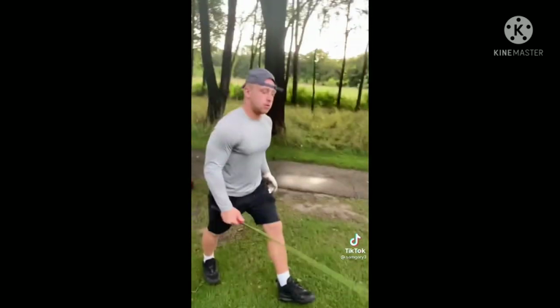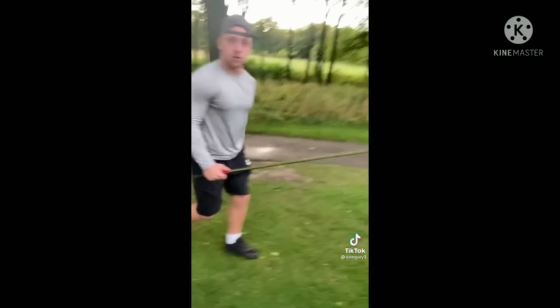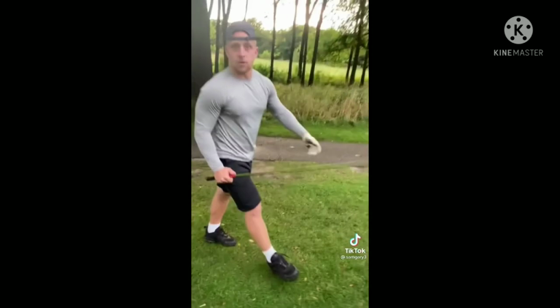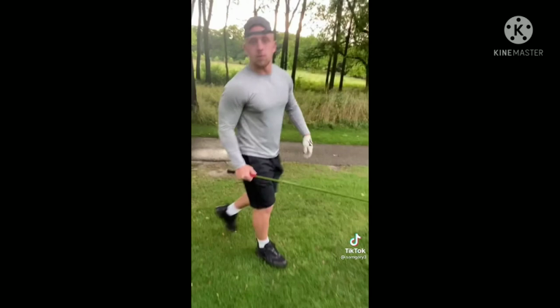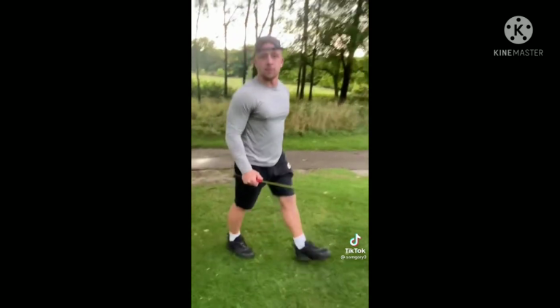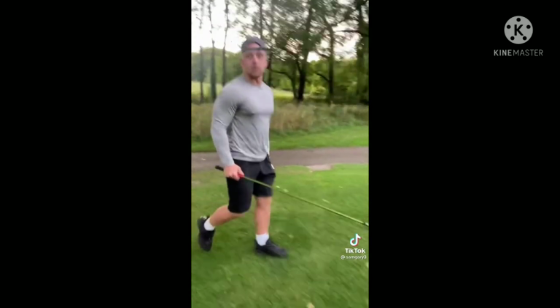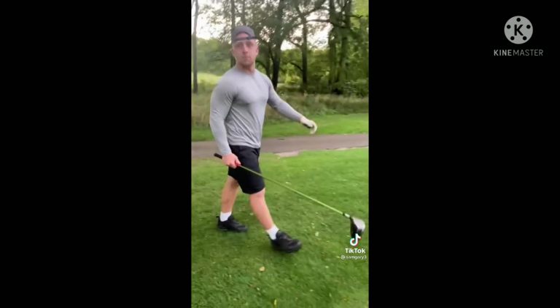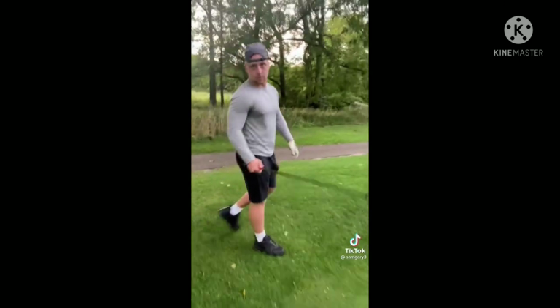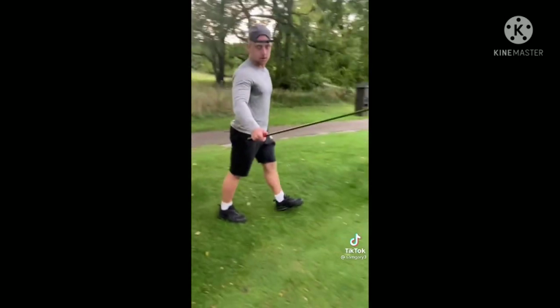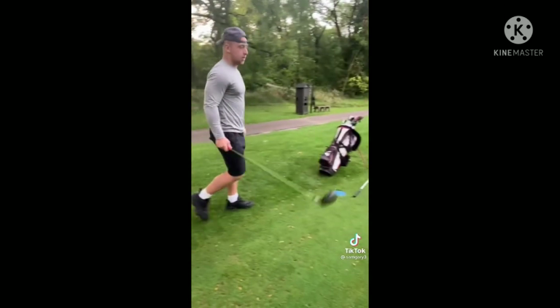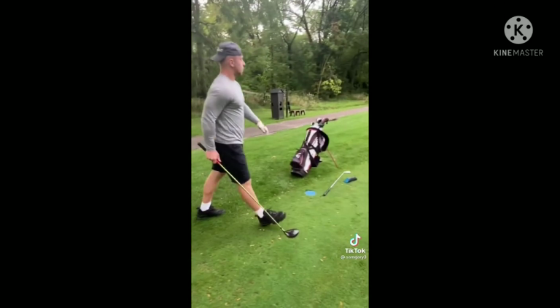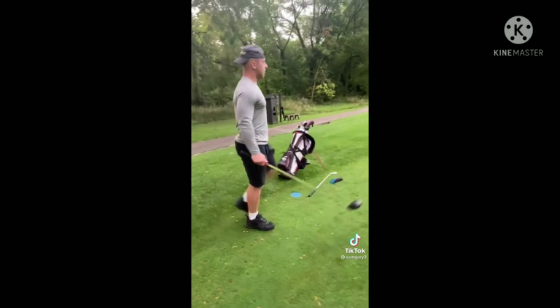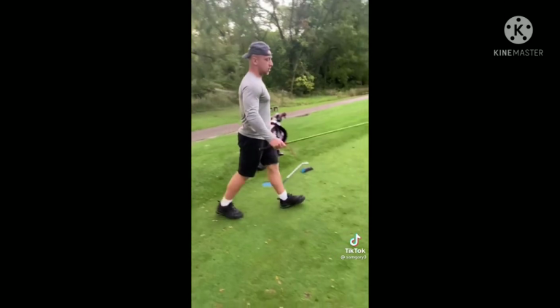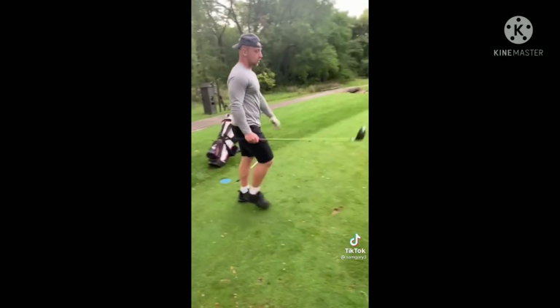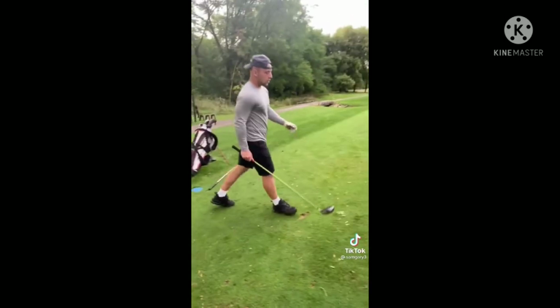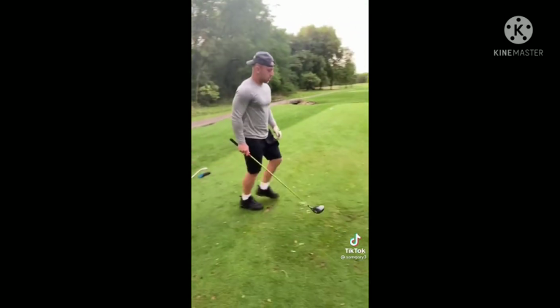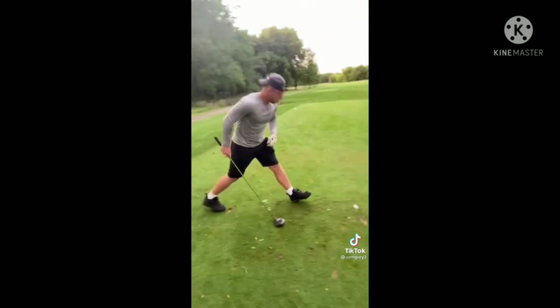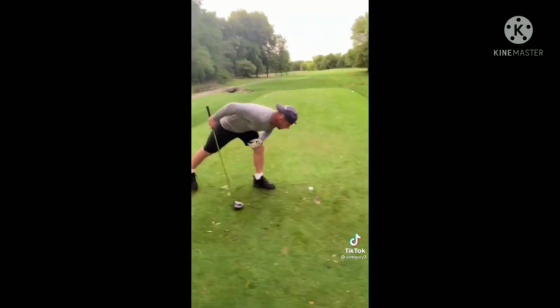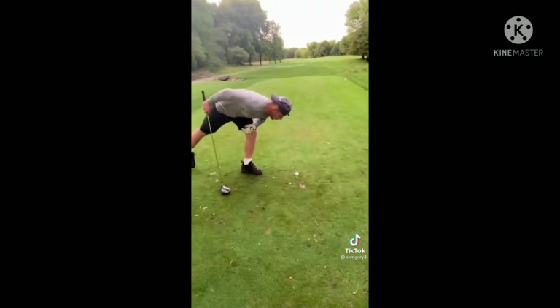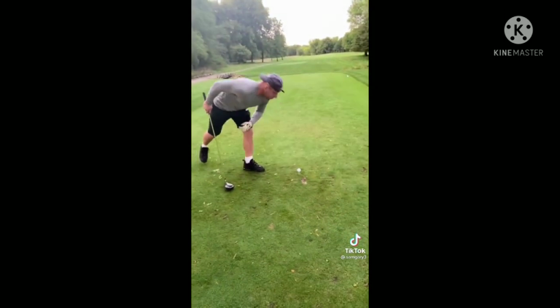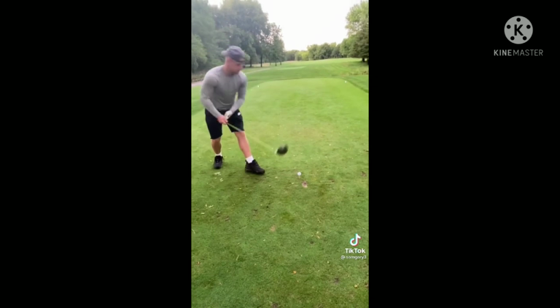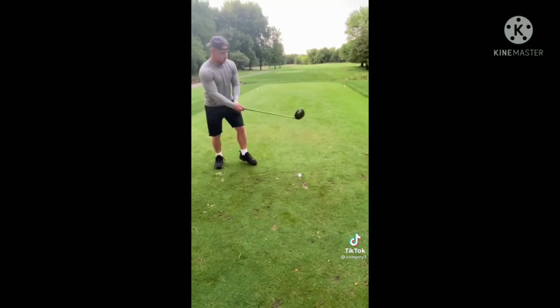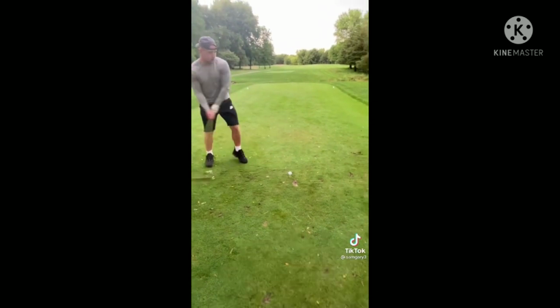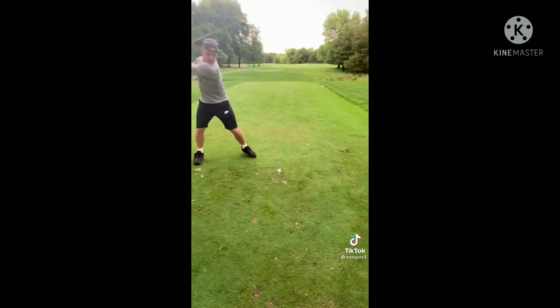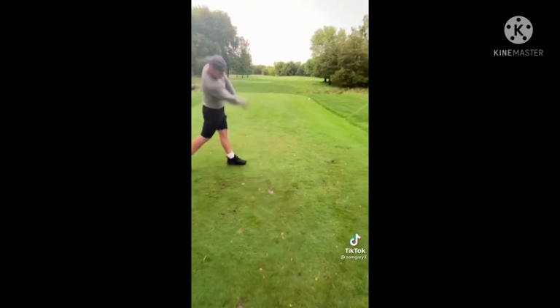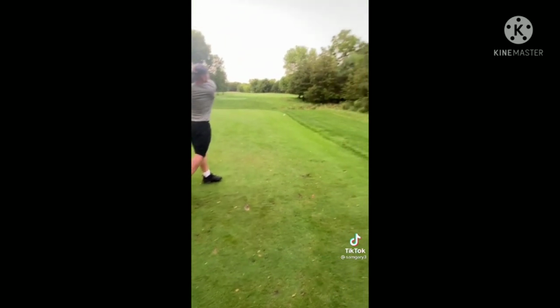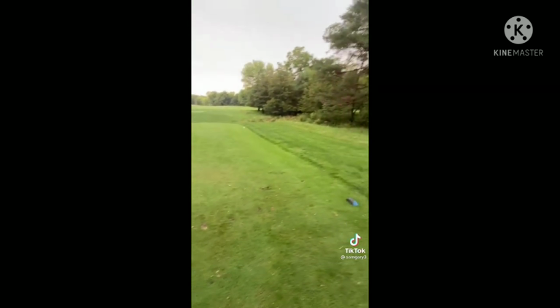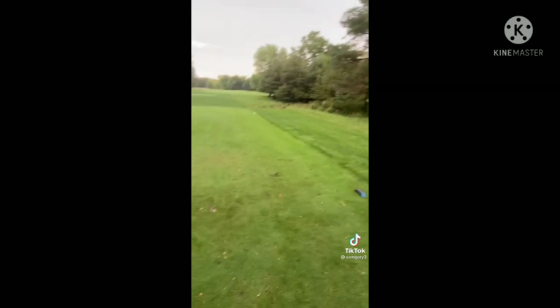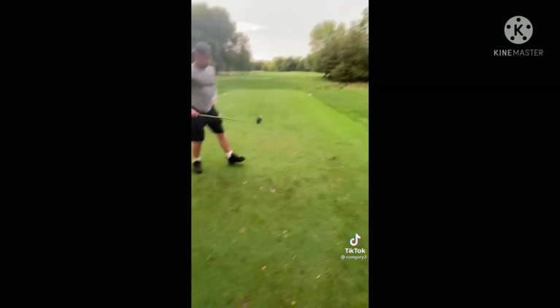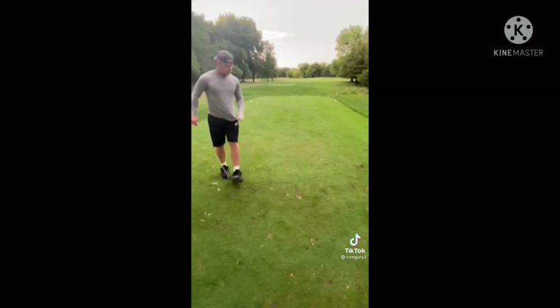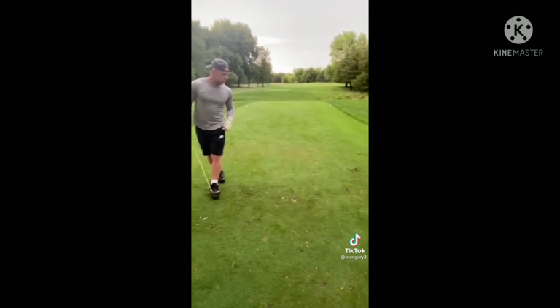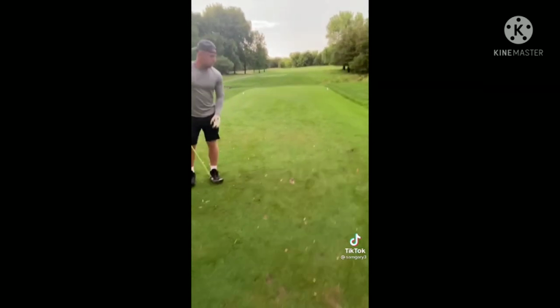Is that good? I think that's good. What the hell? Is that a Wilson? No Wilson allowed. Get that thing out of here.